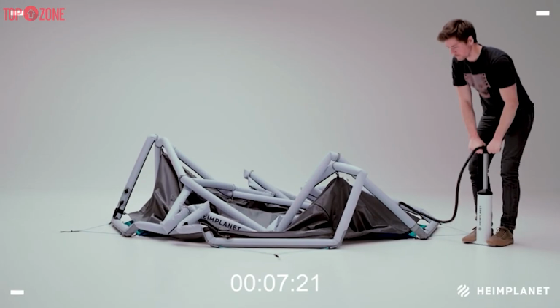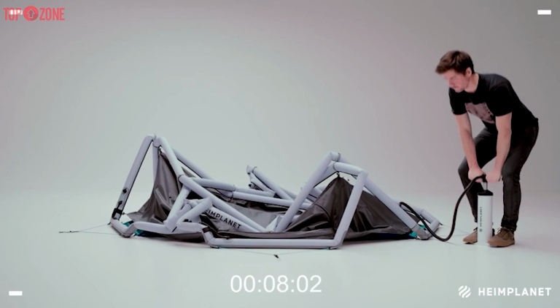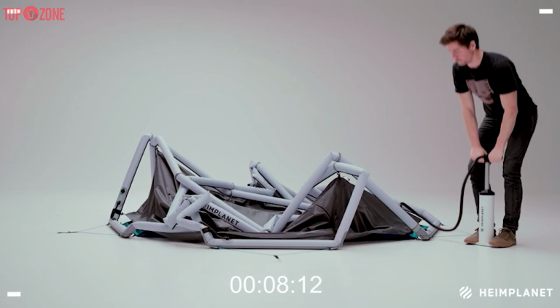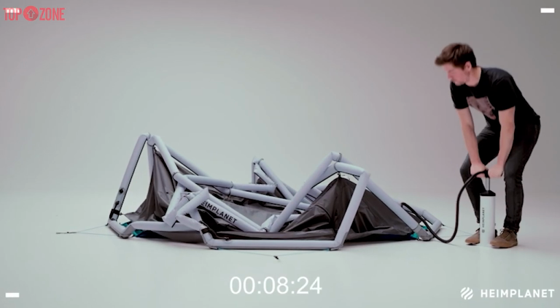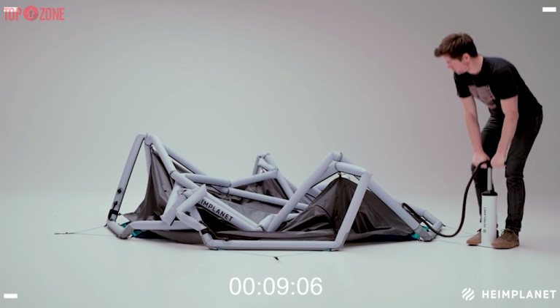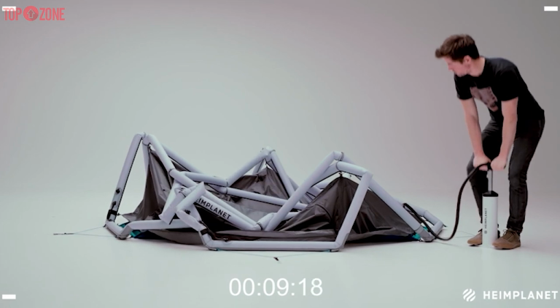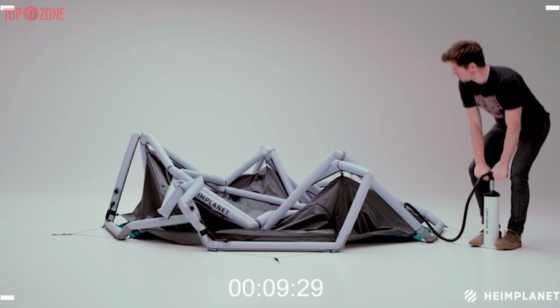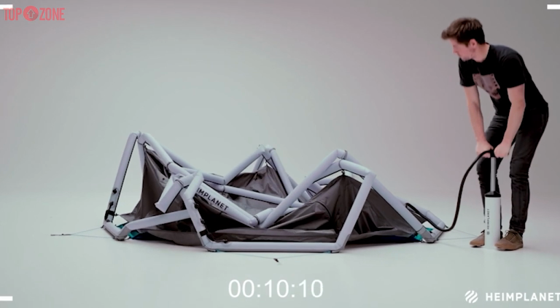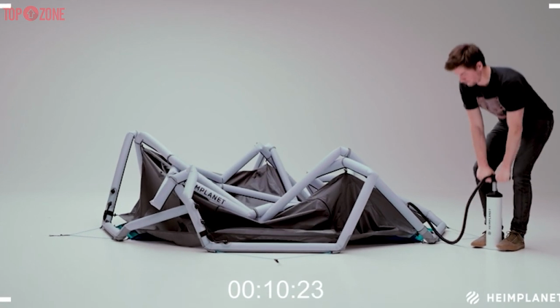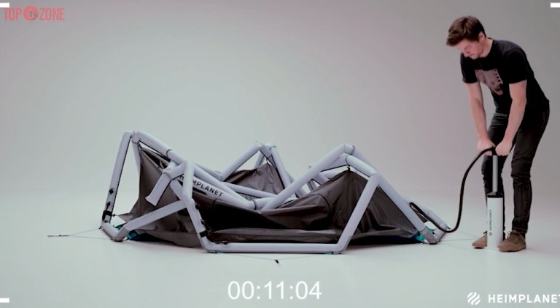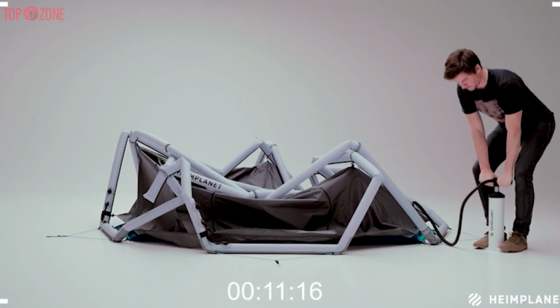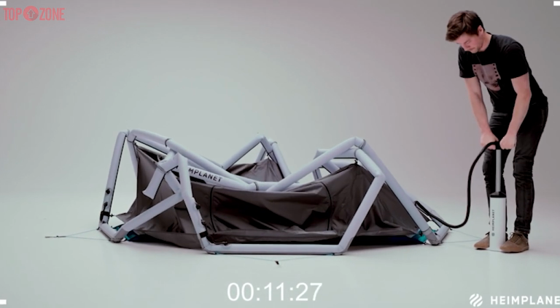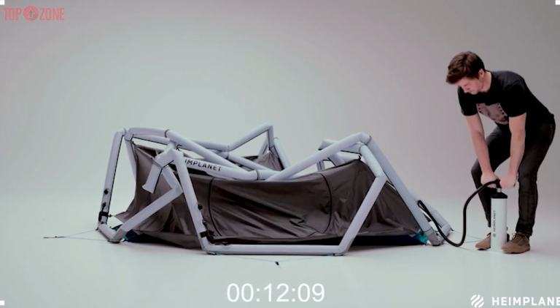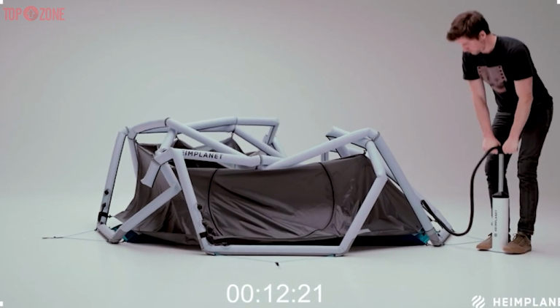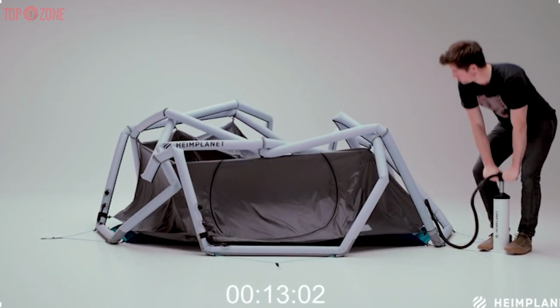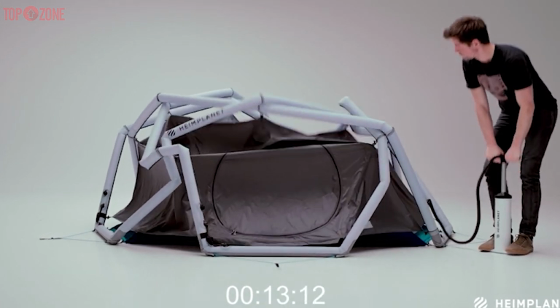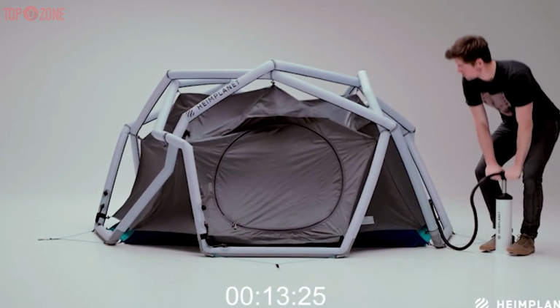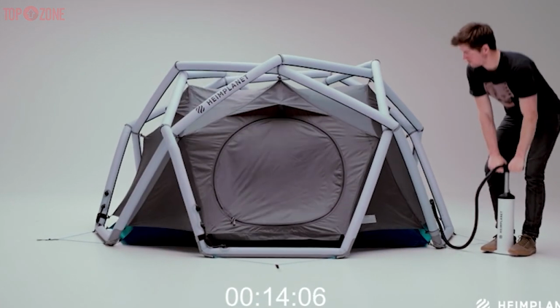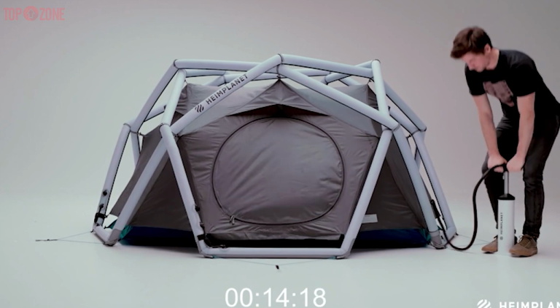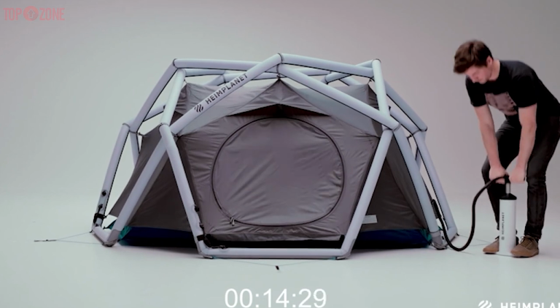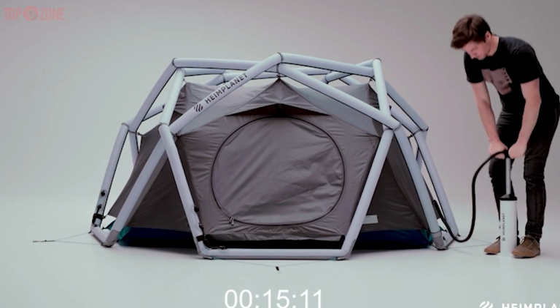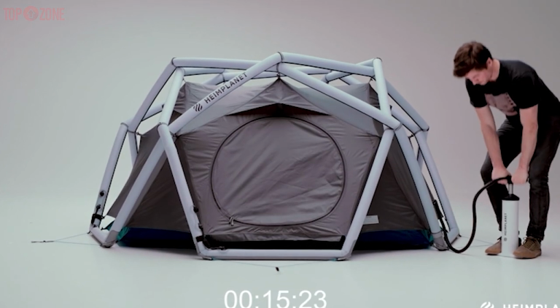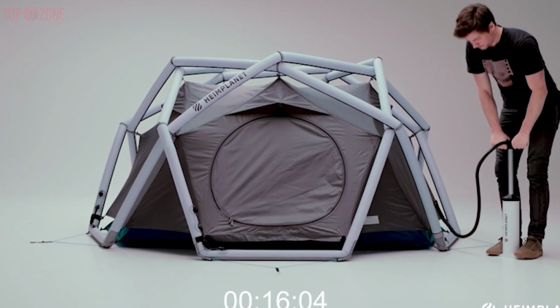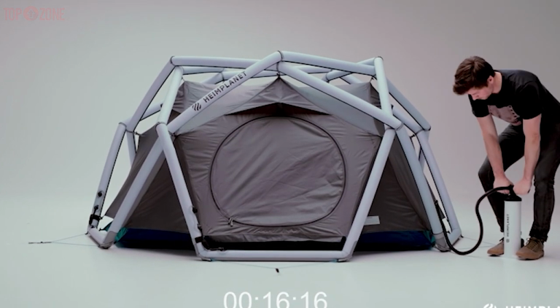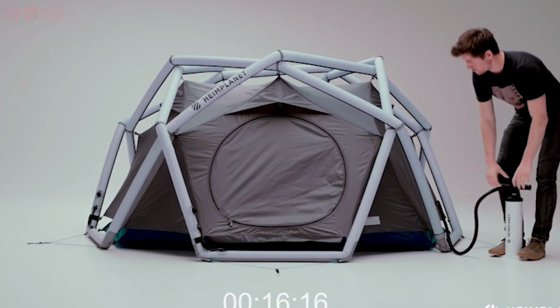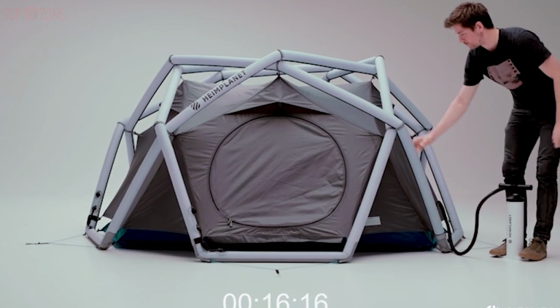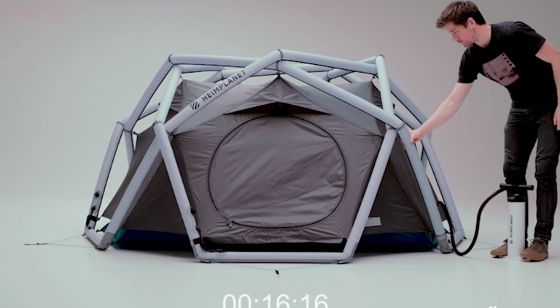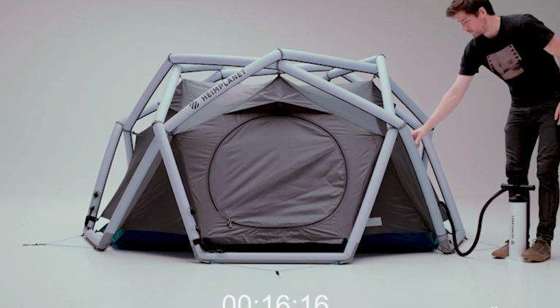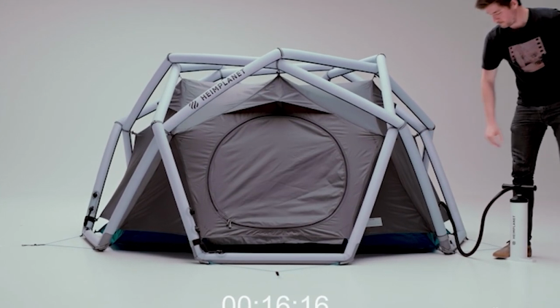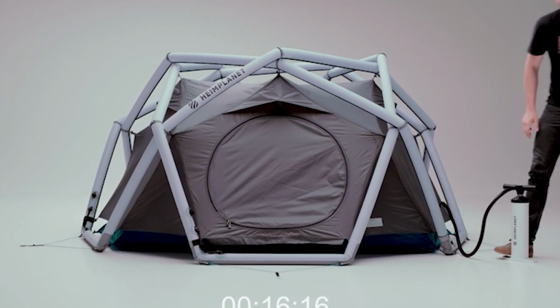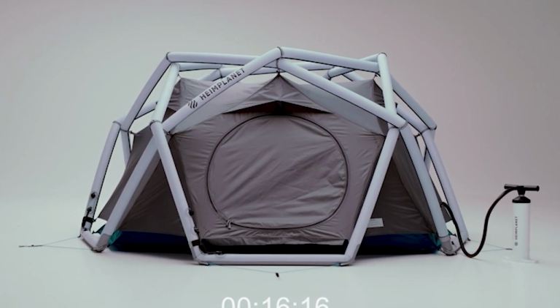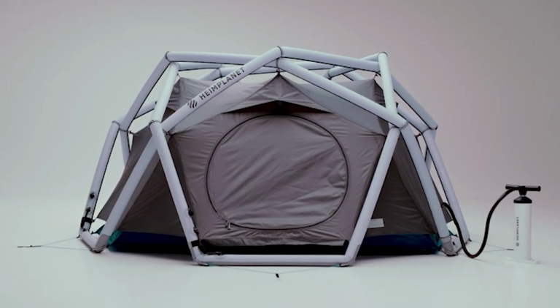It has a hydrostatic head measured at 5000mm, which is awesome for keeping the rain out. Moreover, the tent comes with a puncture repair kit which is handy for dealing with any puncture you may encounter. So if you have the budget and you are into extreme backpacking, this is an amazing tent for you.